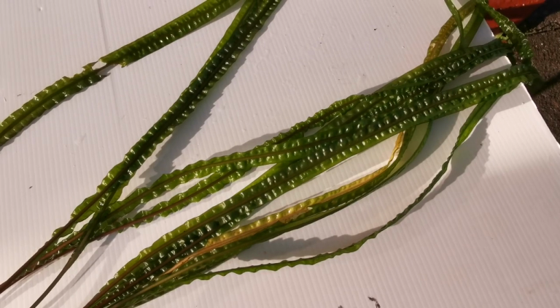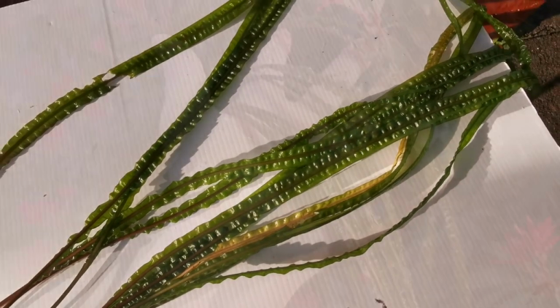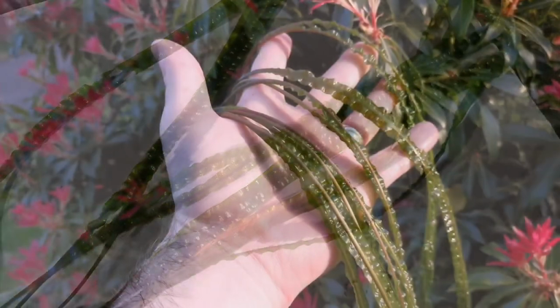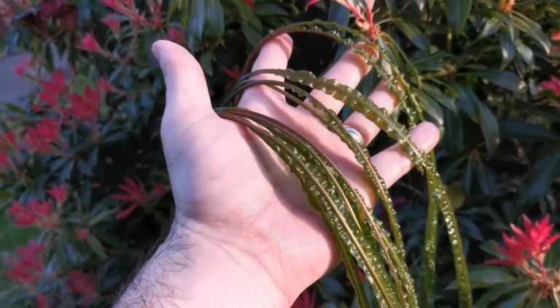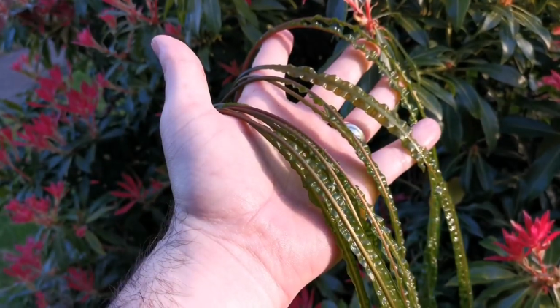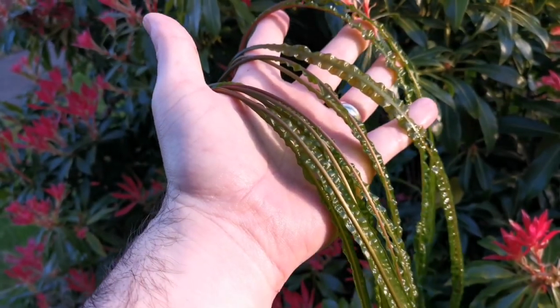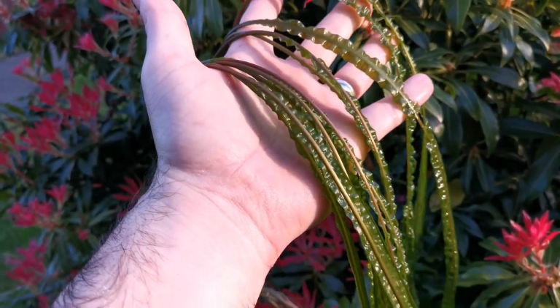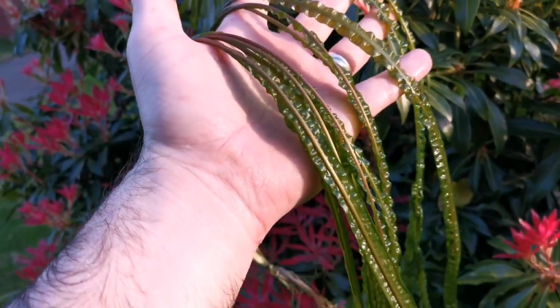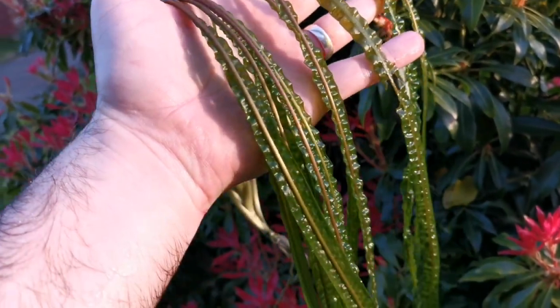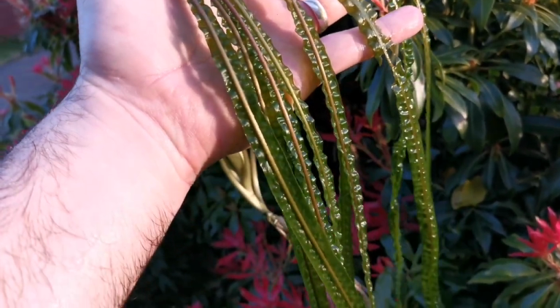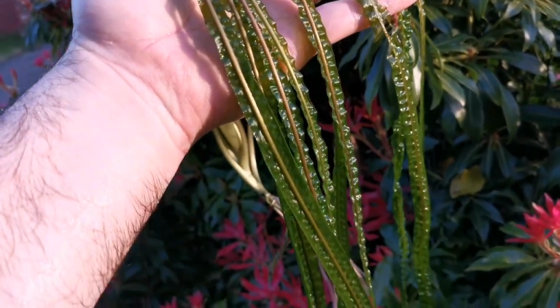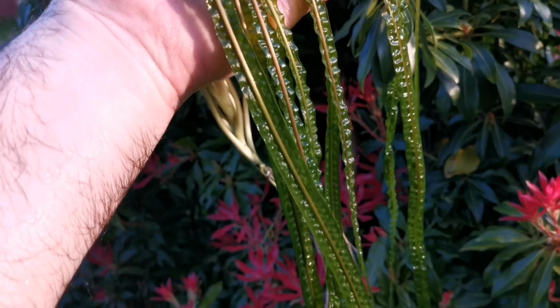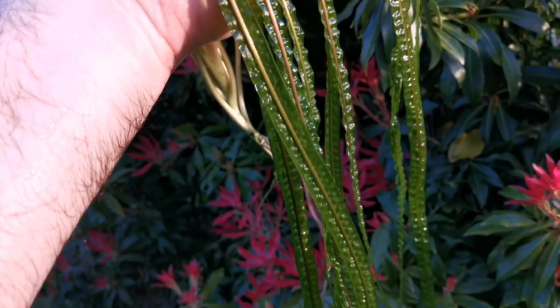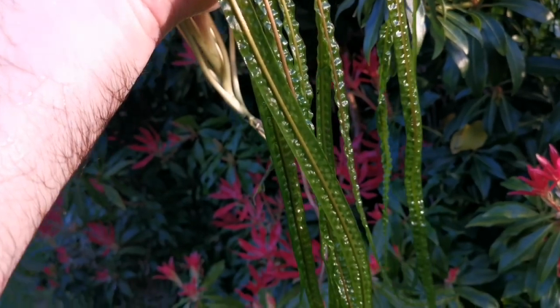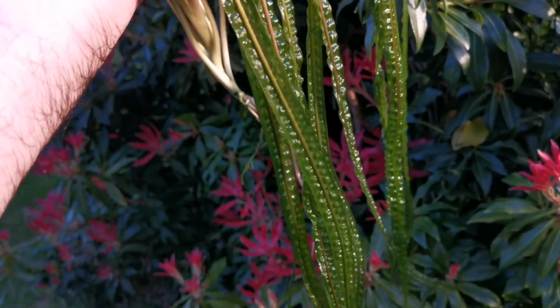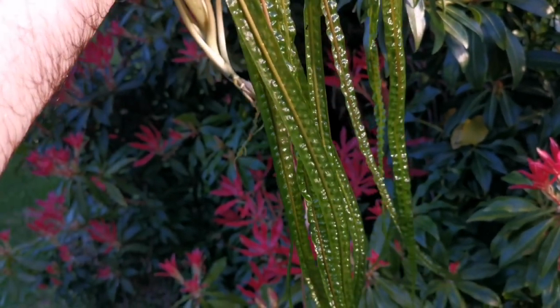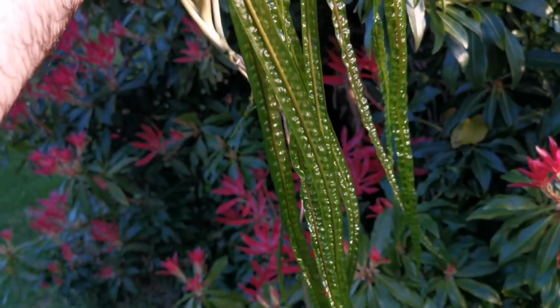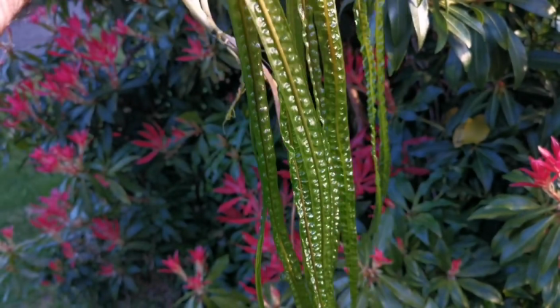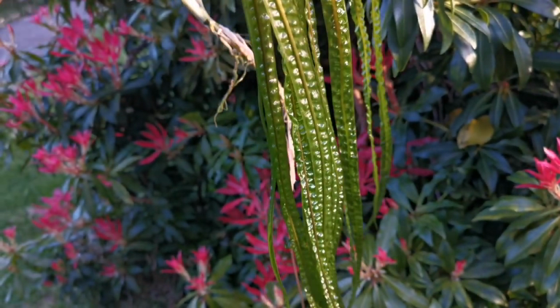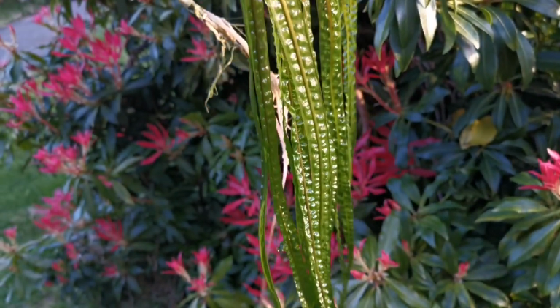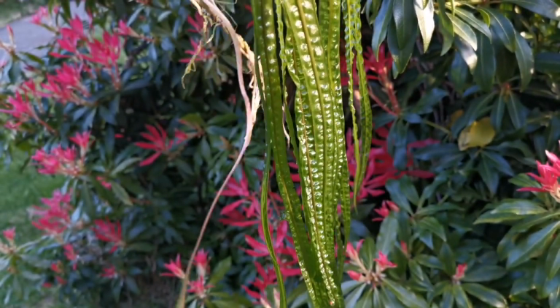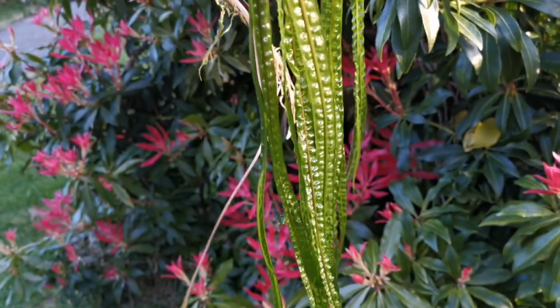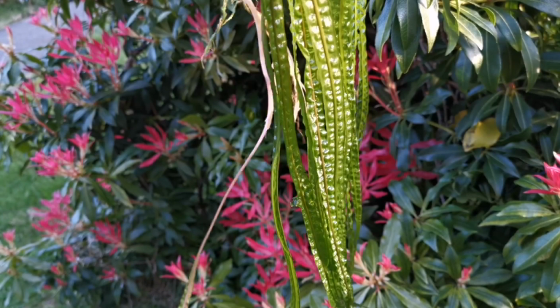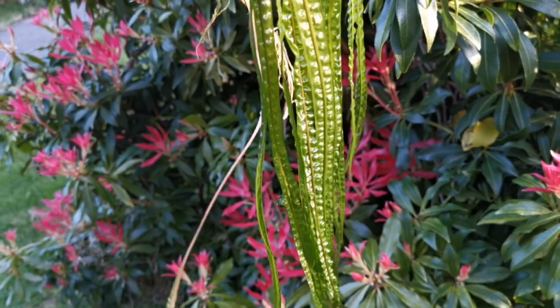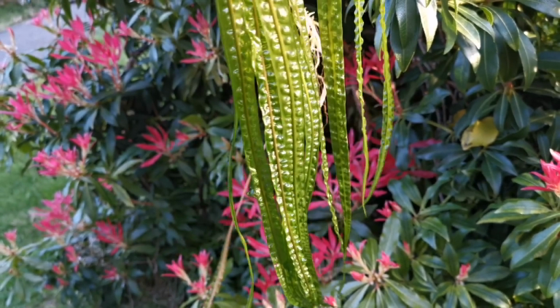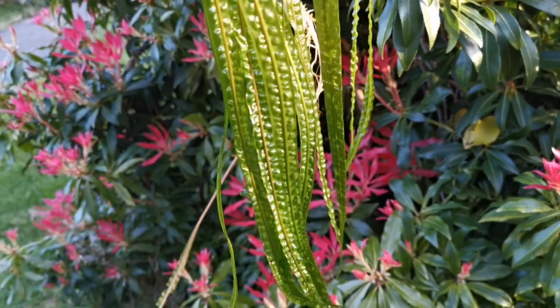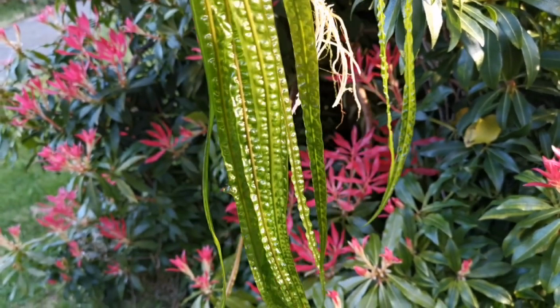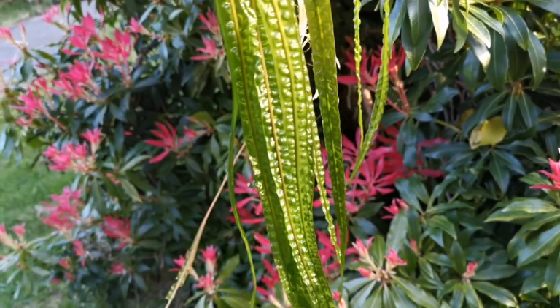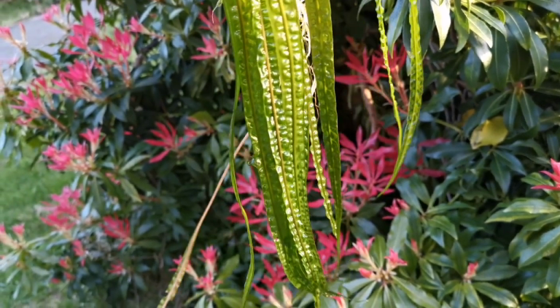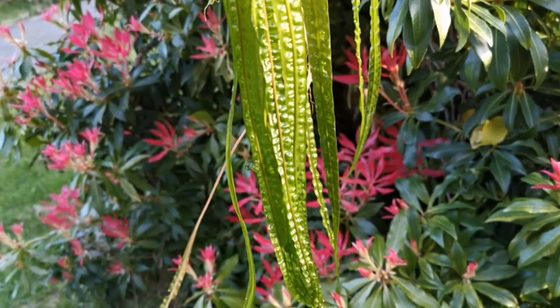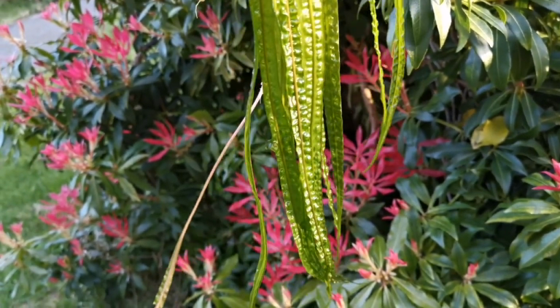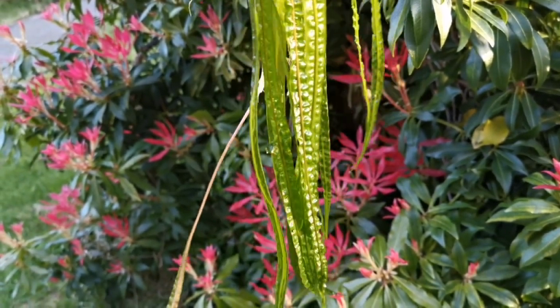It's tough, so there's a wee bit of wiggle room there, and because it's tough it makes it a great plant for fish that are a bit harder on plants. It does prefer stable conditions though, and it might melt if there are drastic changes, so try to avoid that.